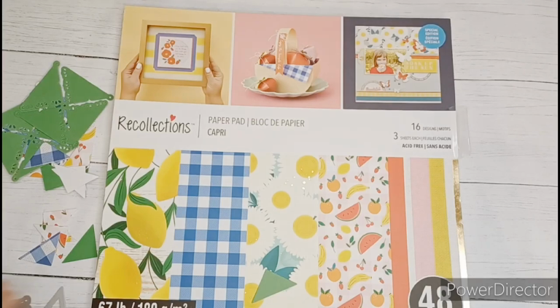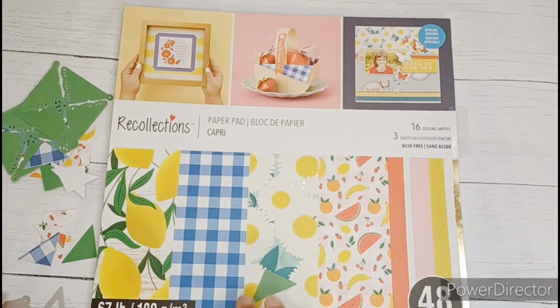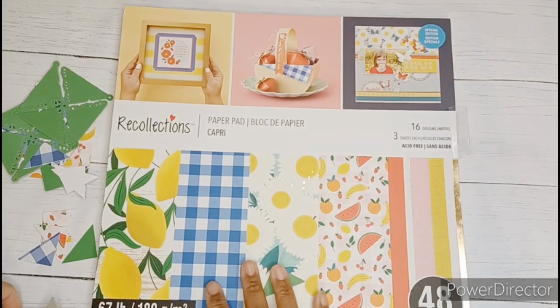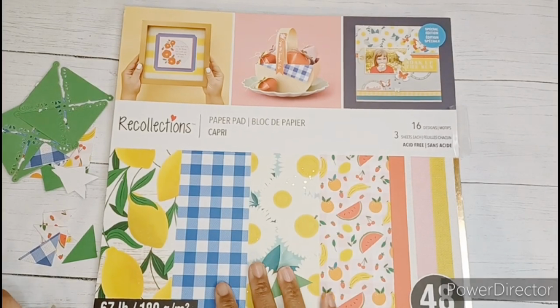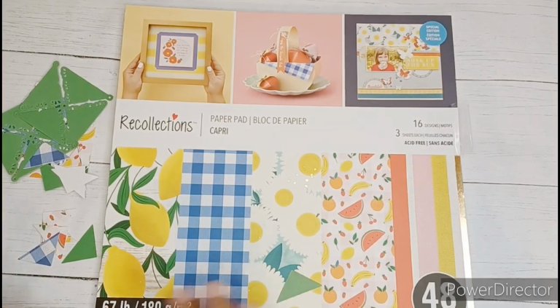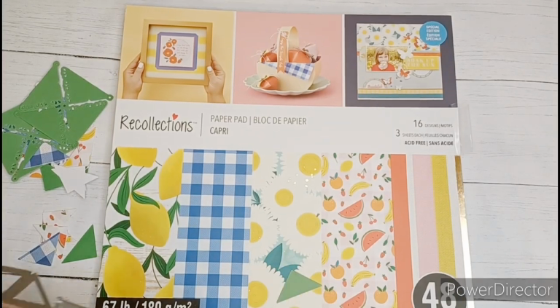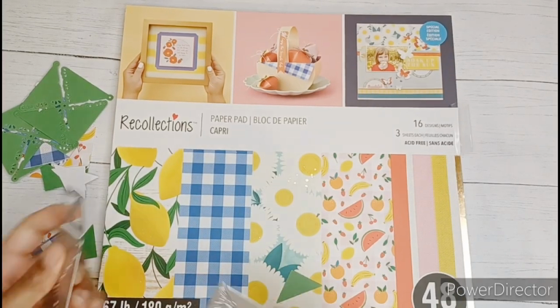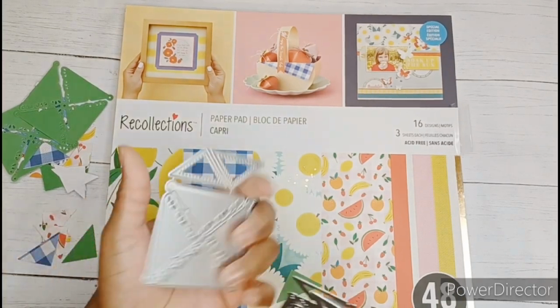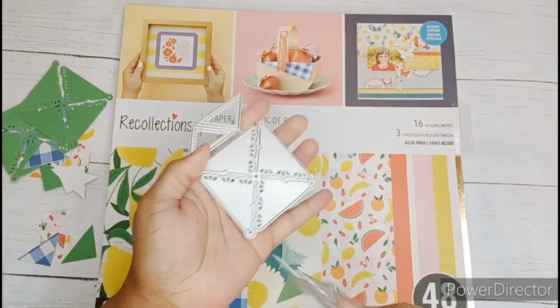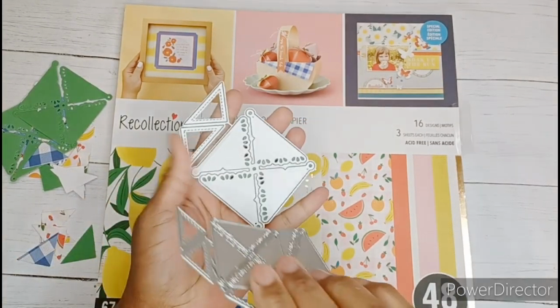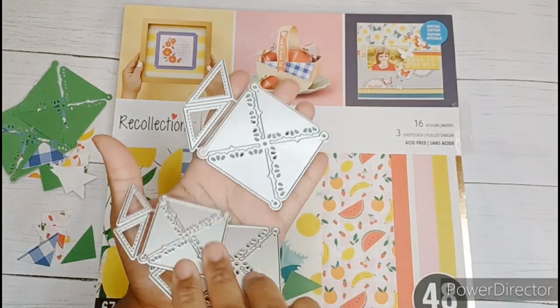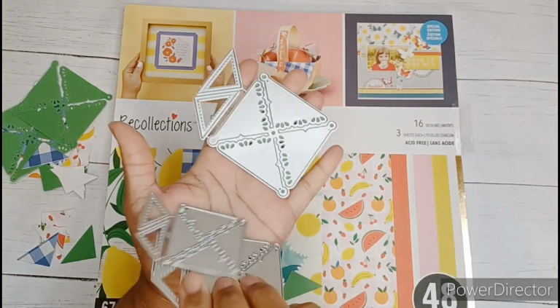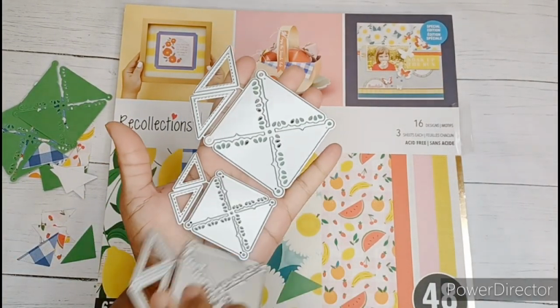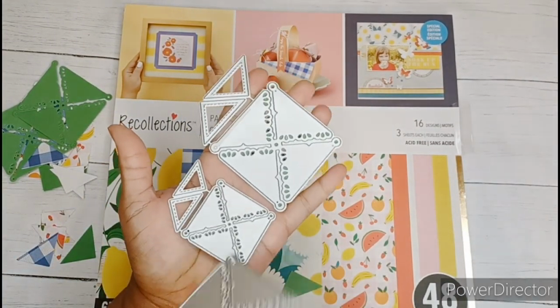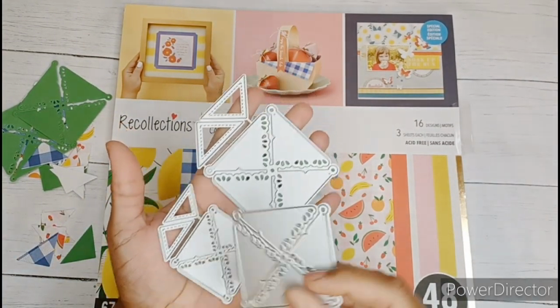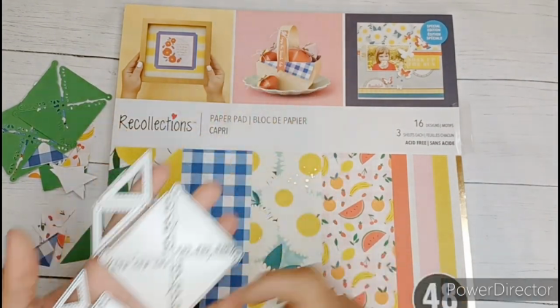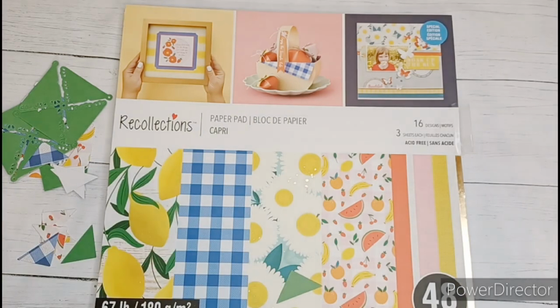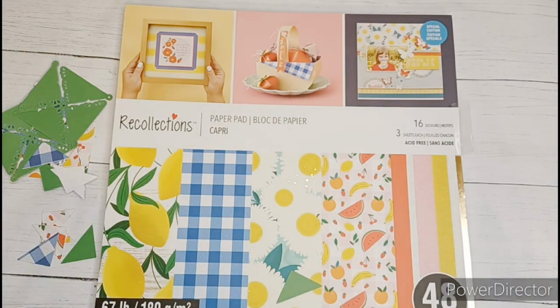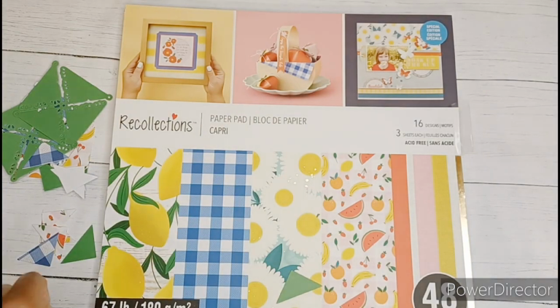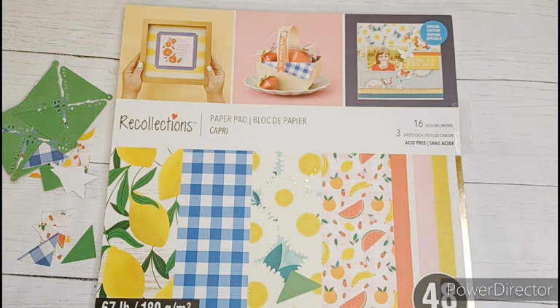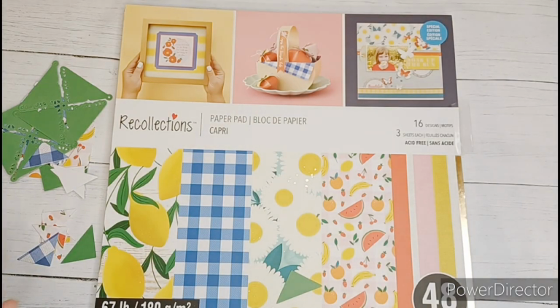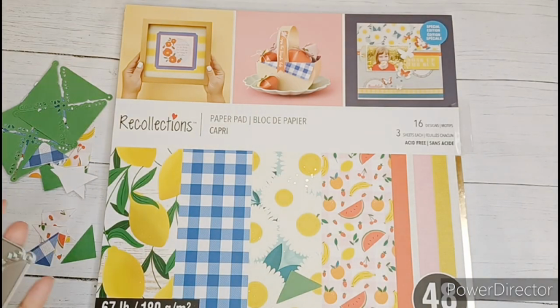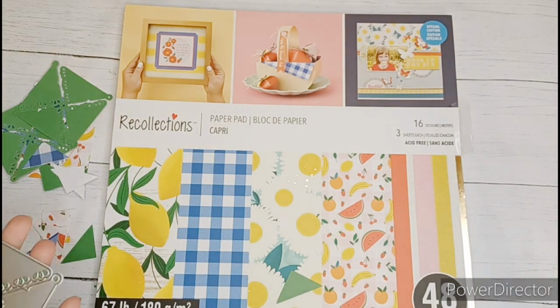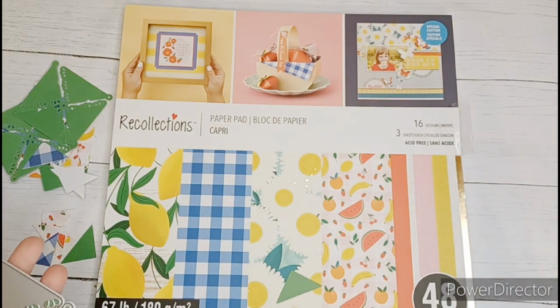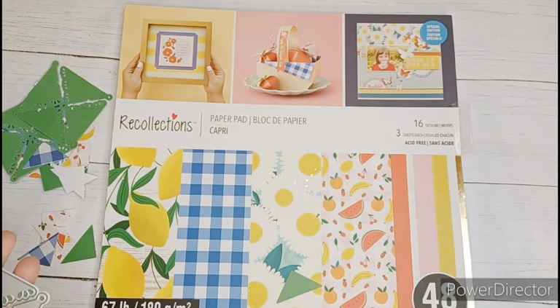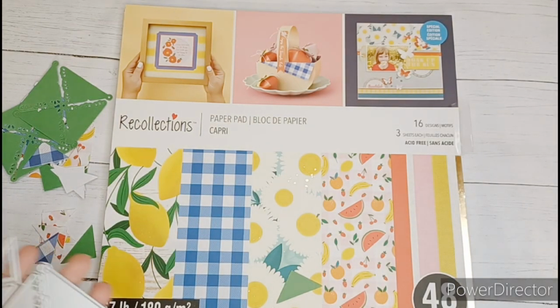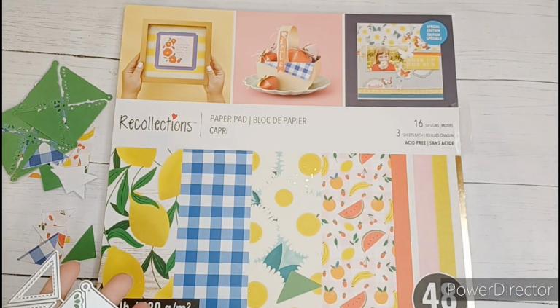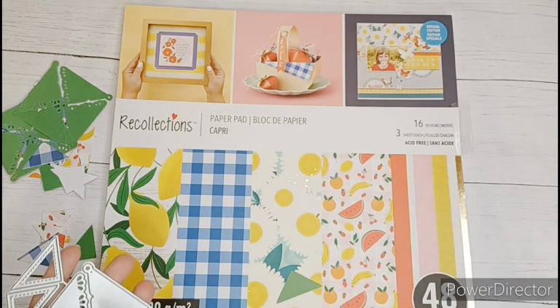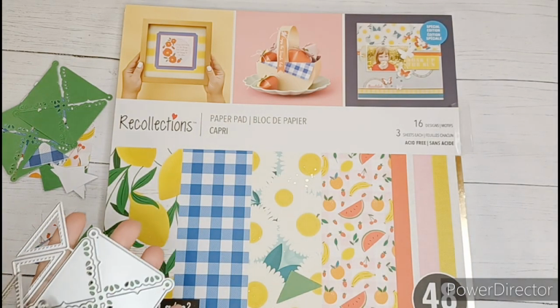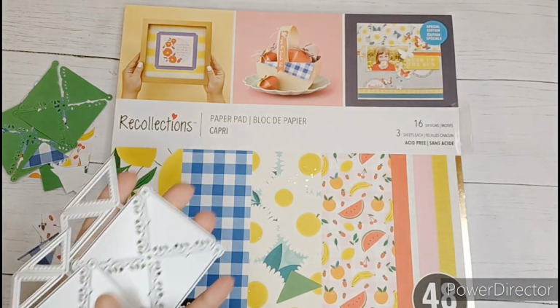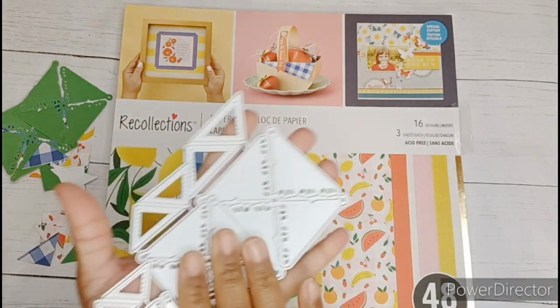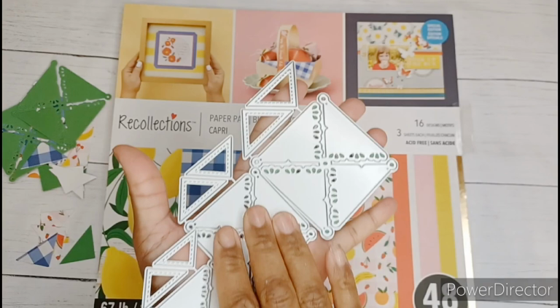Hi you guys, welcome in, welcome back. Today is hashtag Die Cut with Me Mondays. This is an open collaboration being hosted by Qualitas Creations here on YouTube.